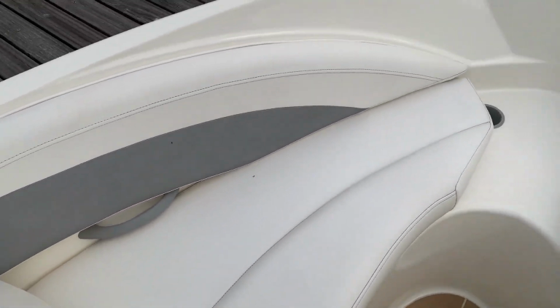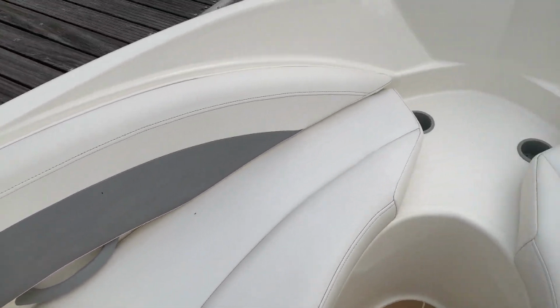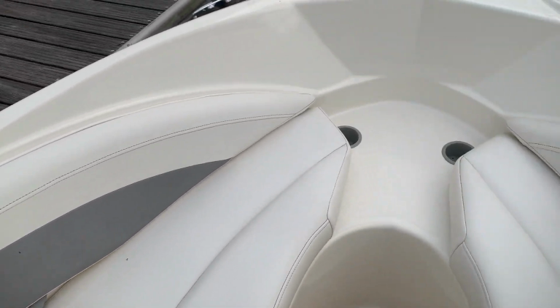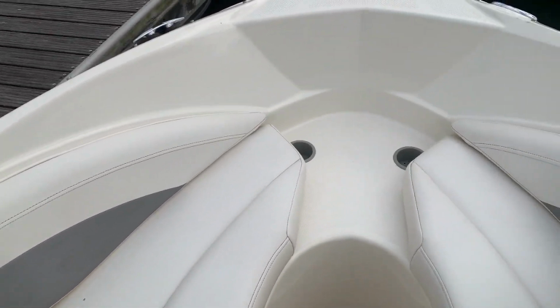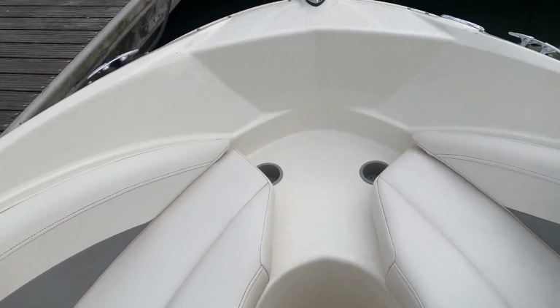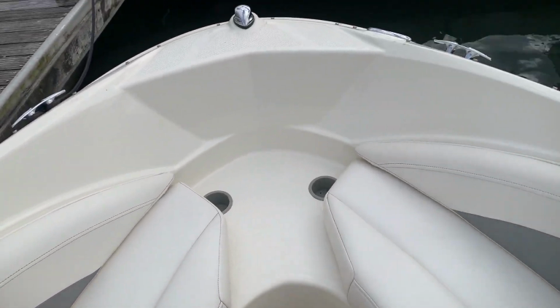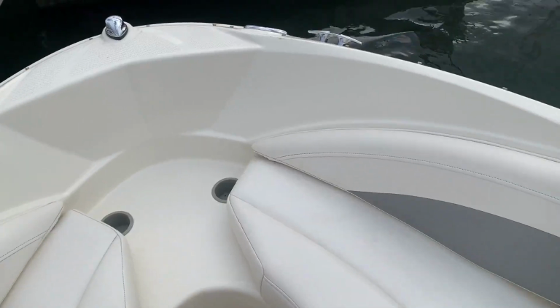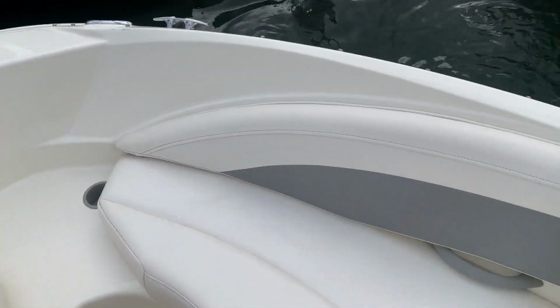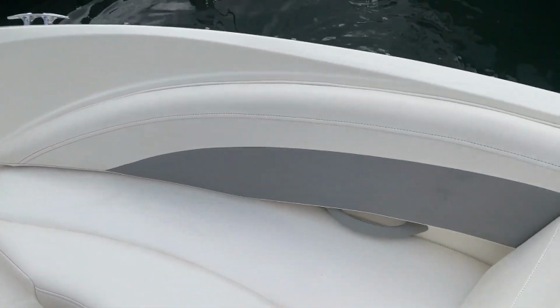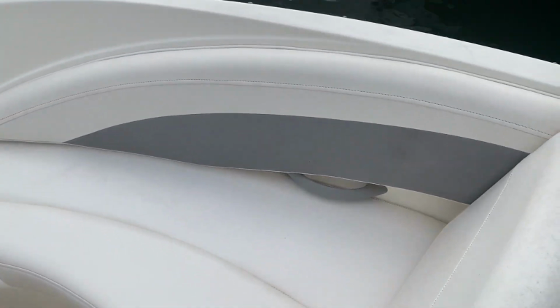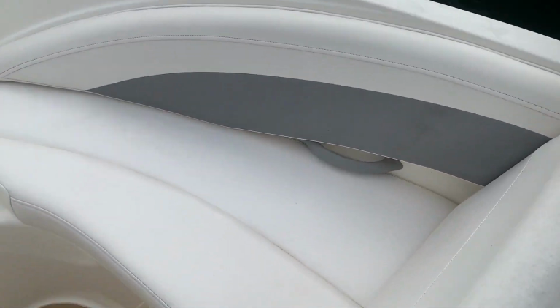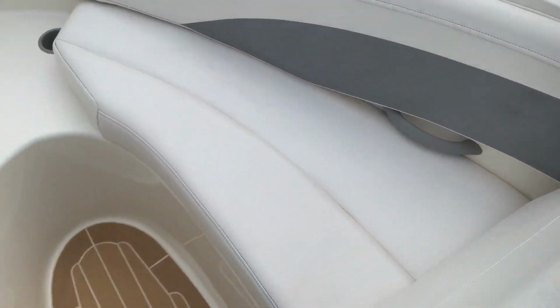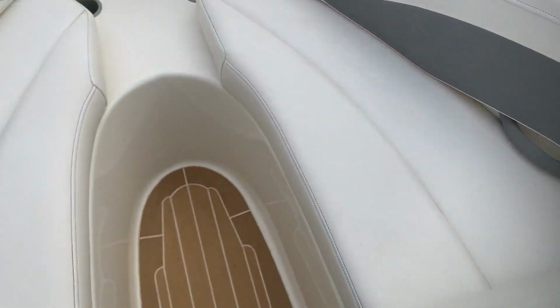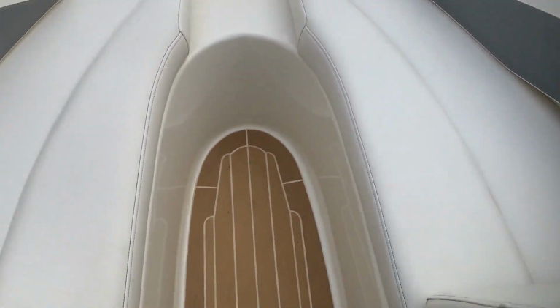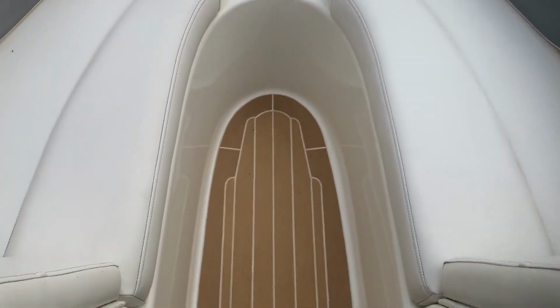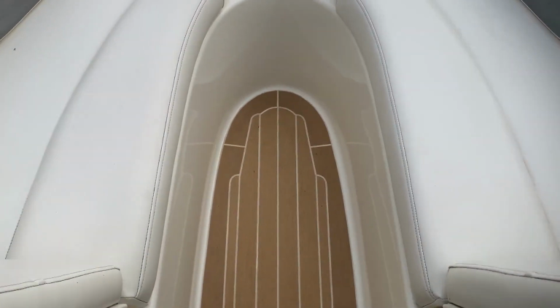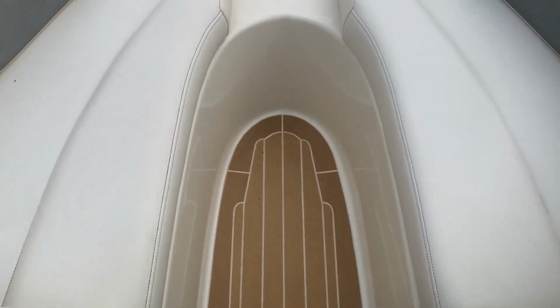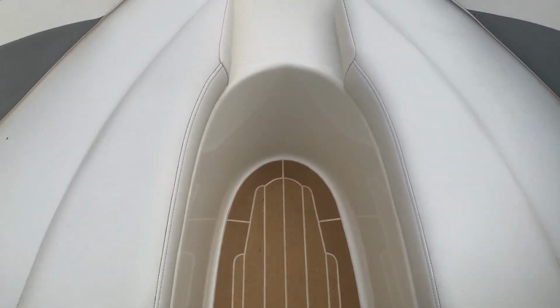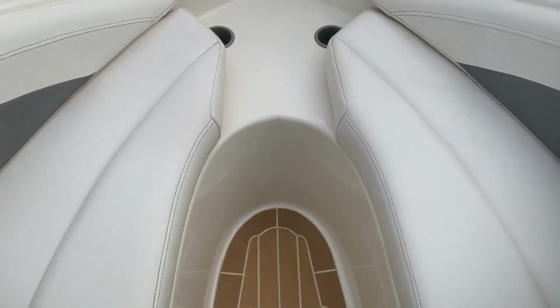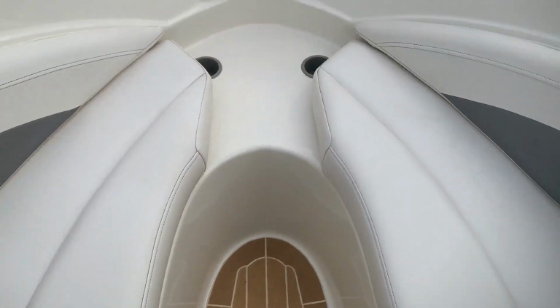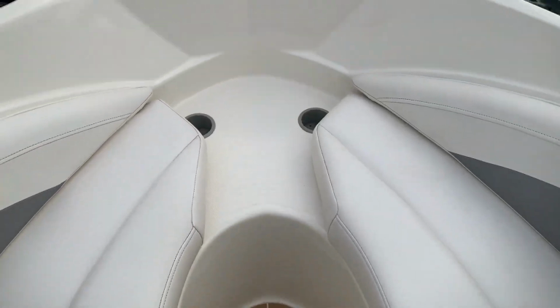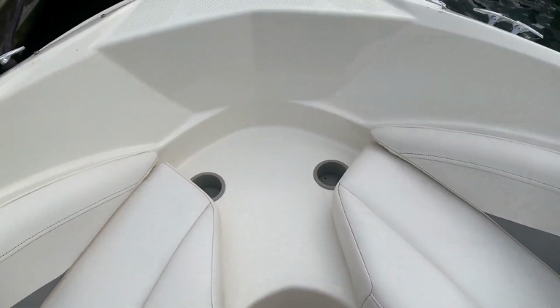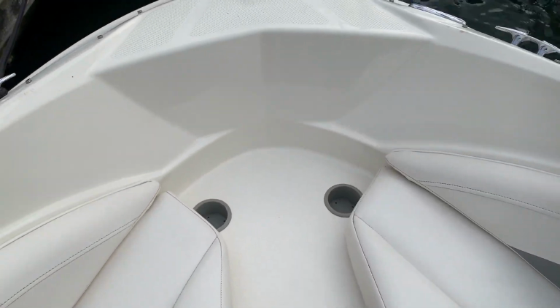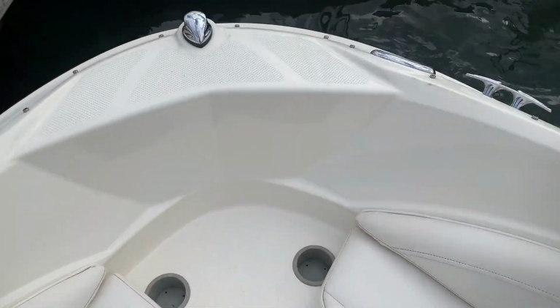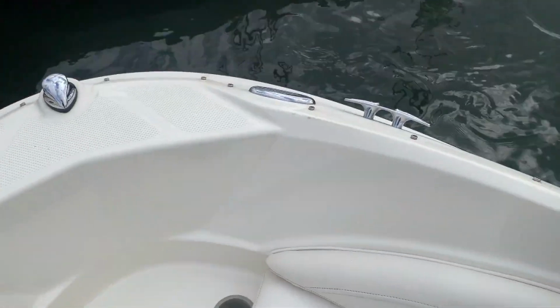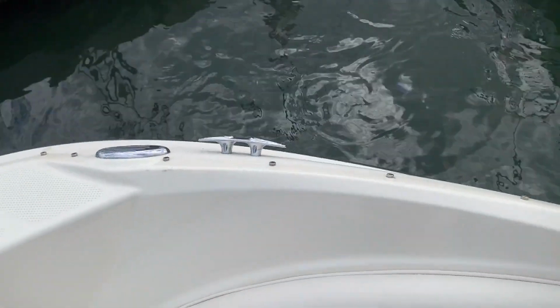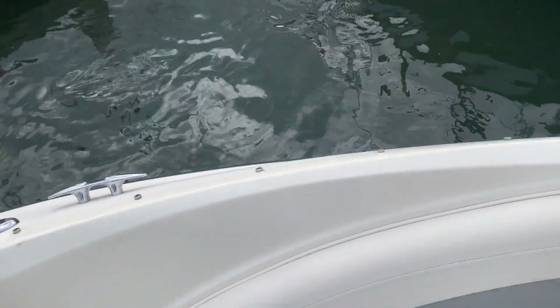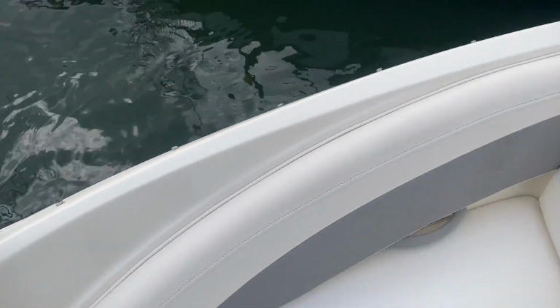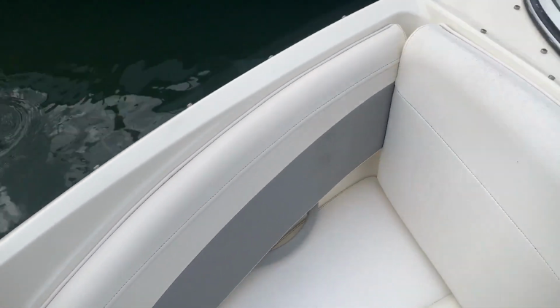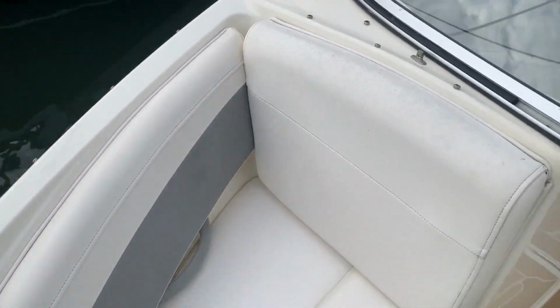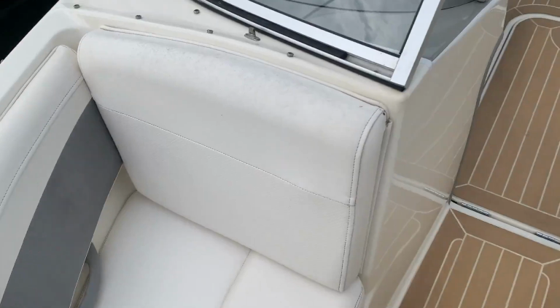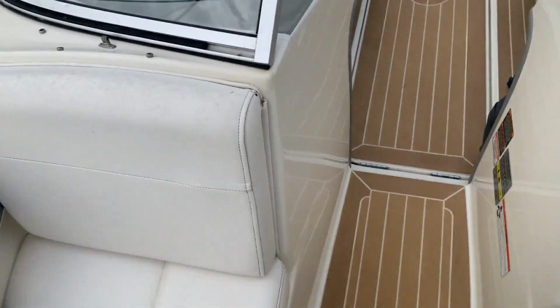Seating in the forward part of the boat — it's a bow rider. Looking aft.